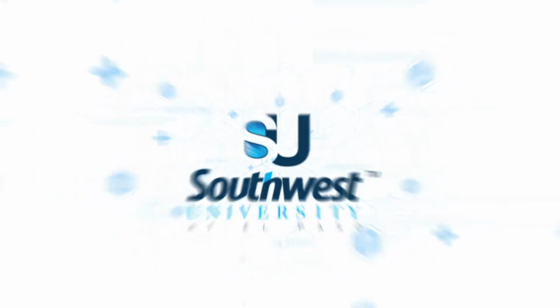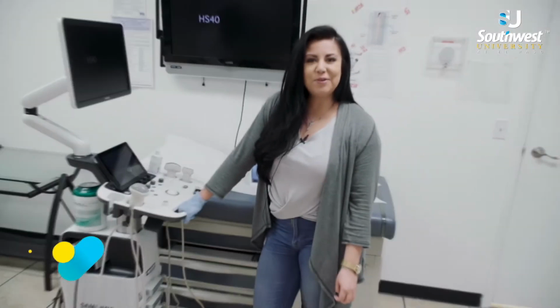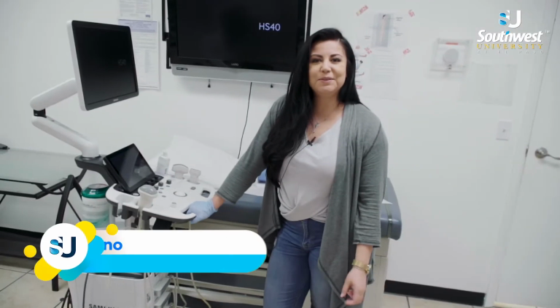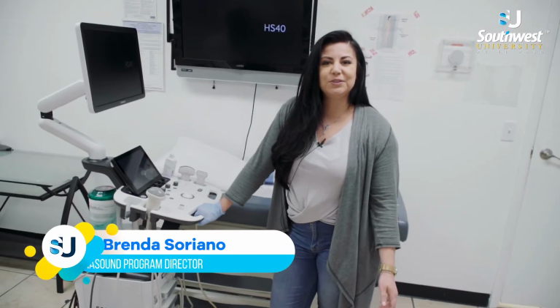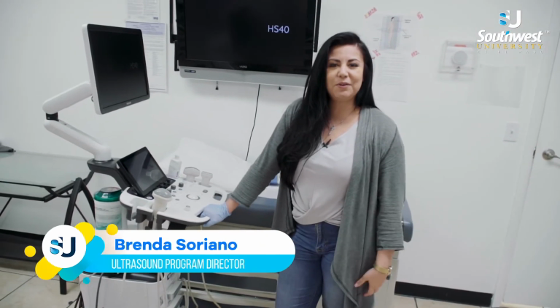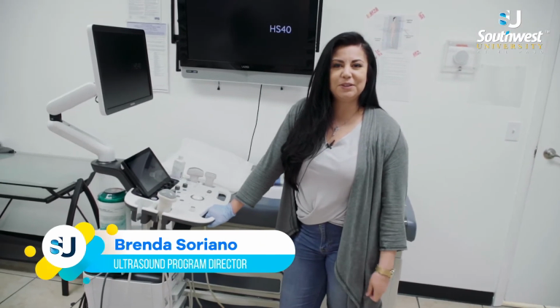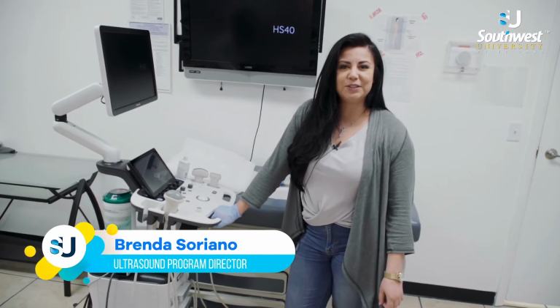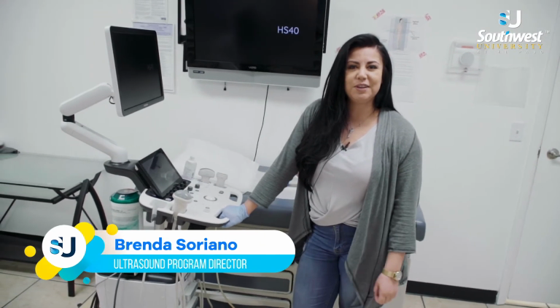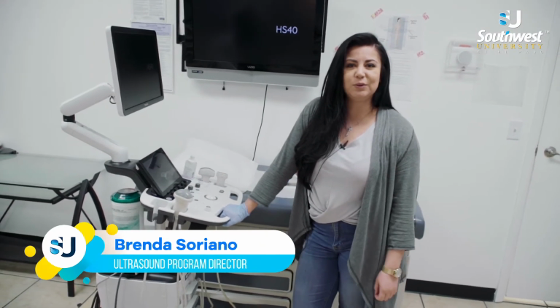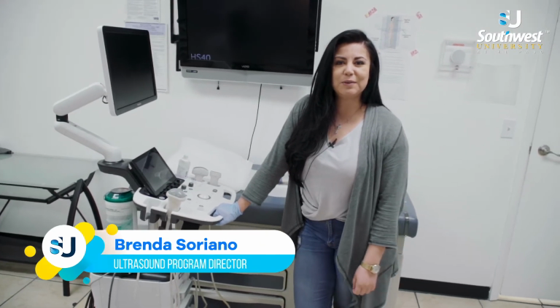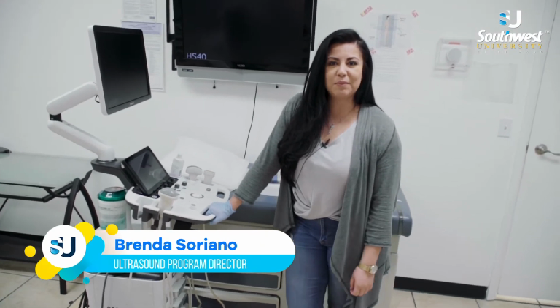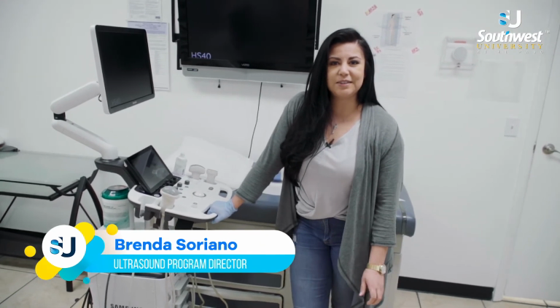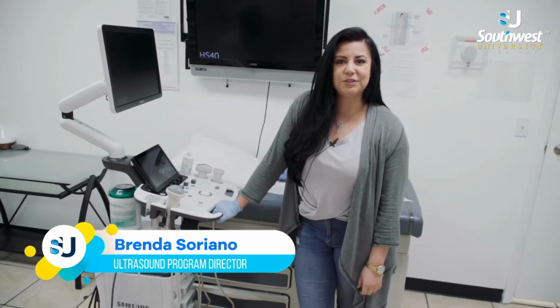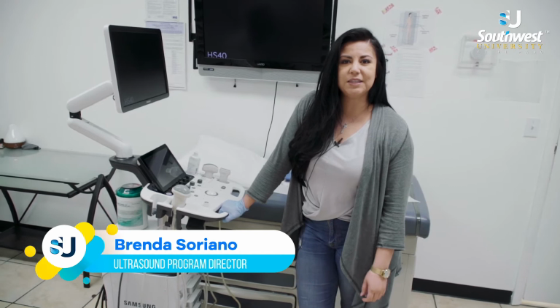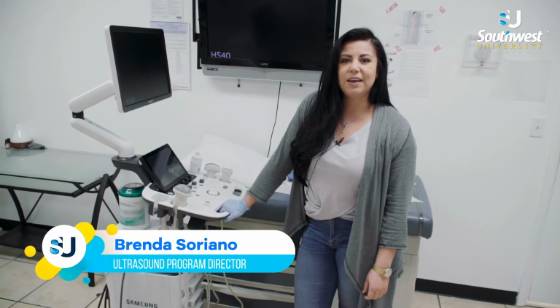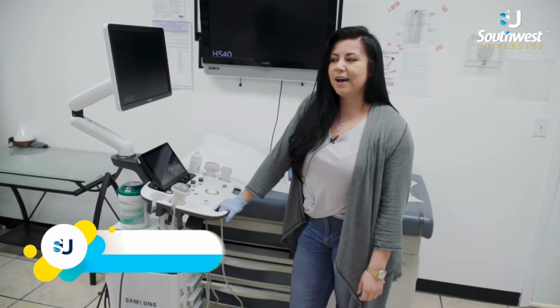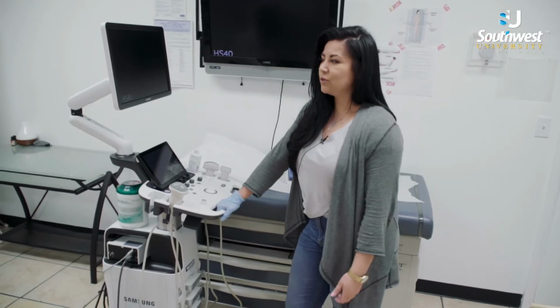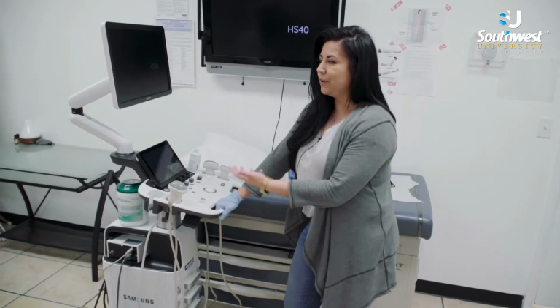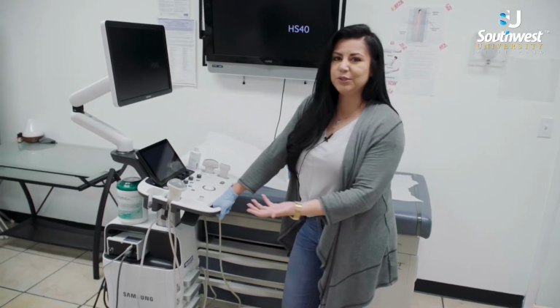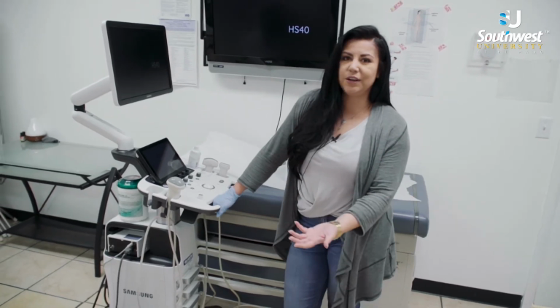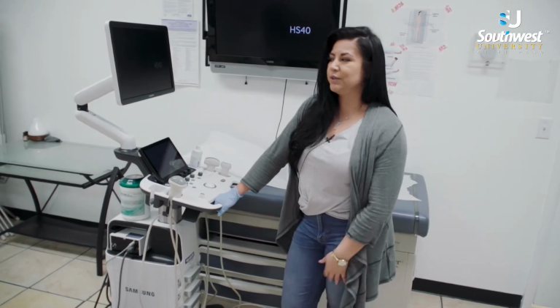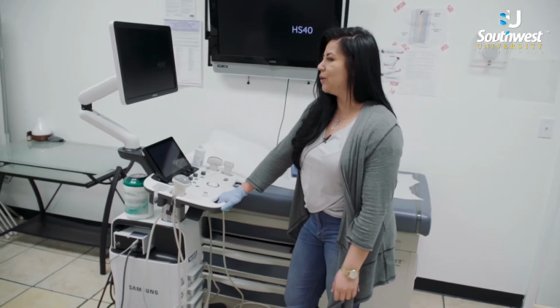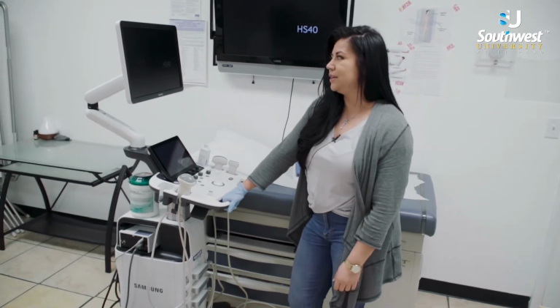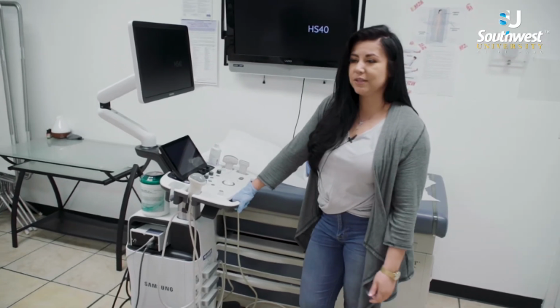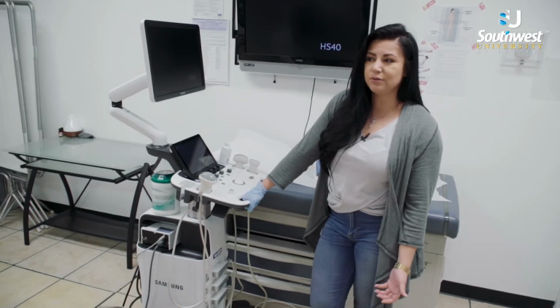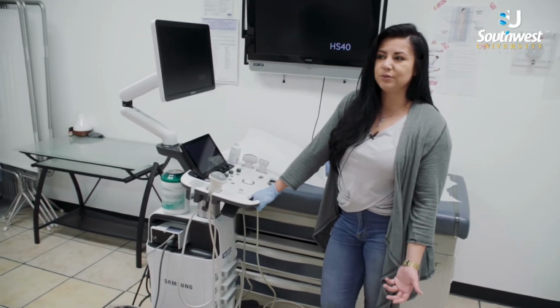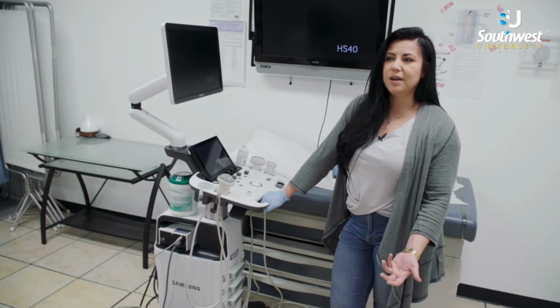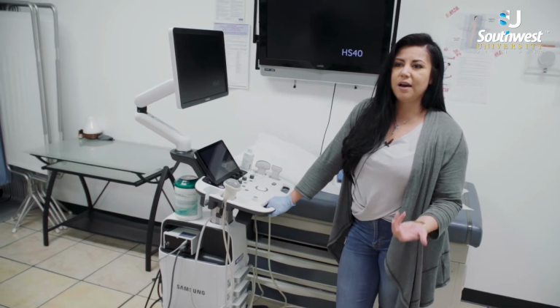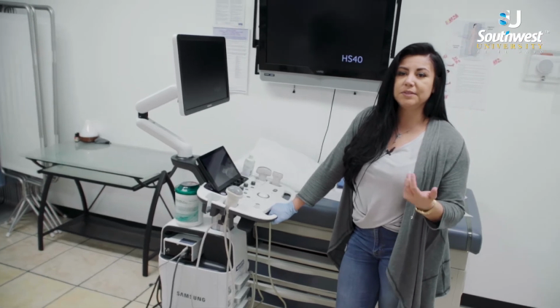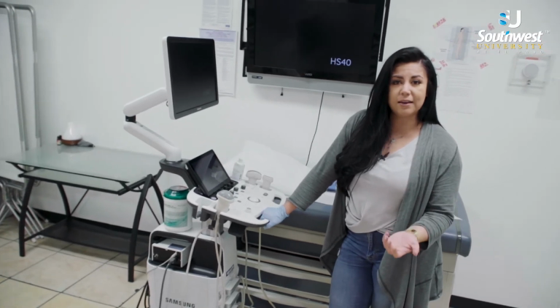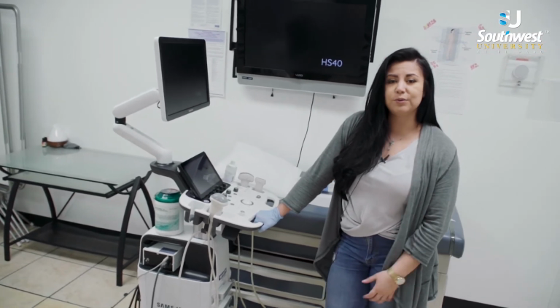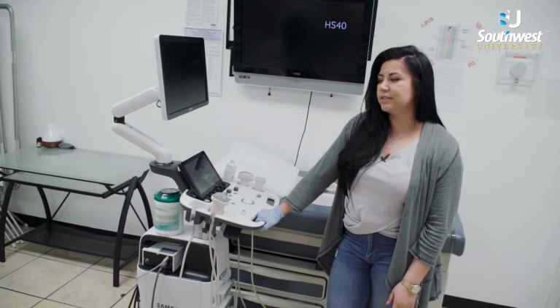Hello, my name is Brenda Soriano. I'm the director for the ultrasound program here at Southwest University. What we pretty much do here is show the students how to scan through ultrasound.